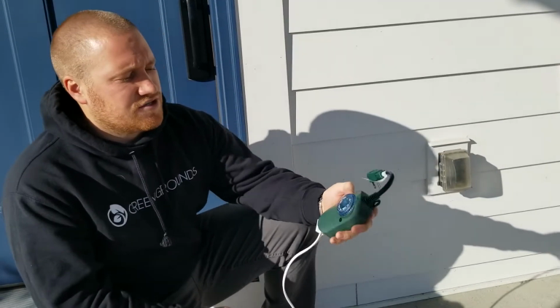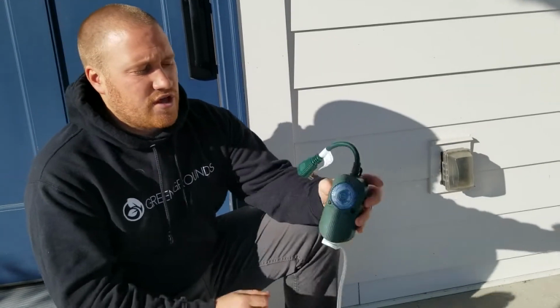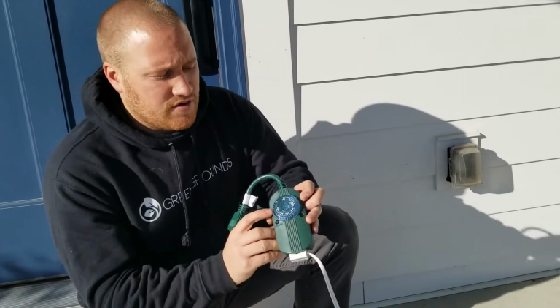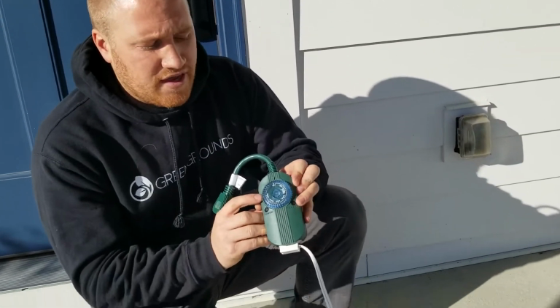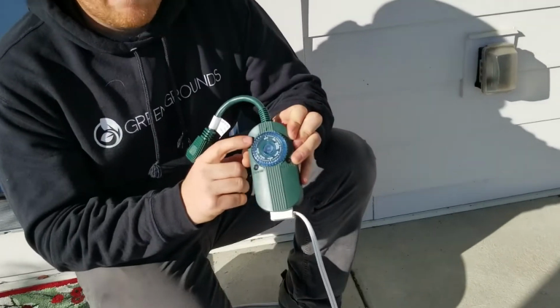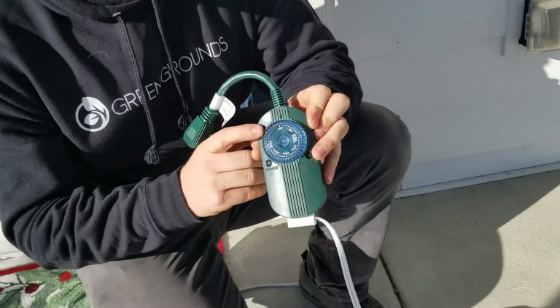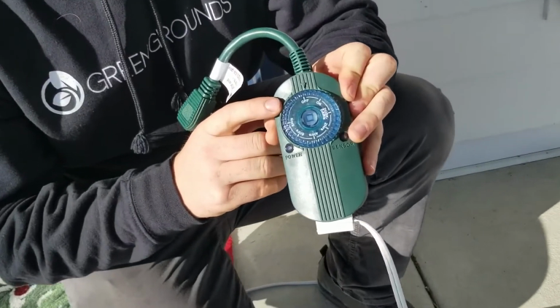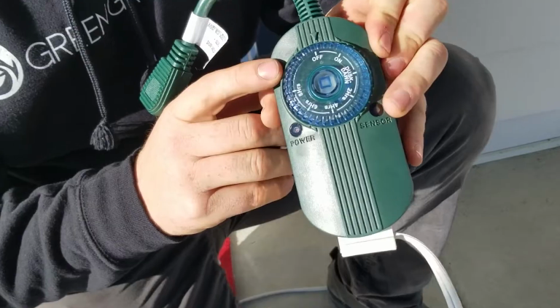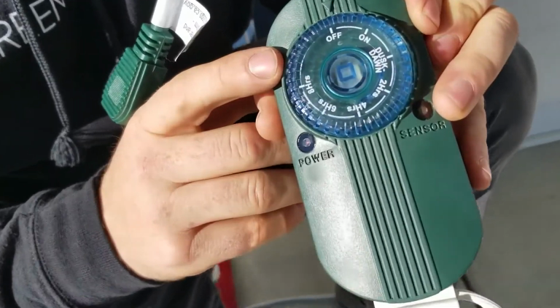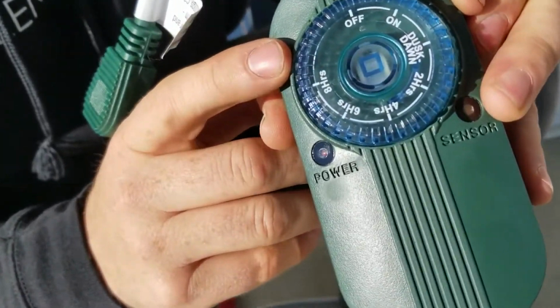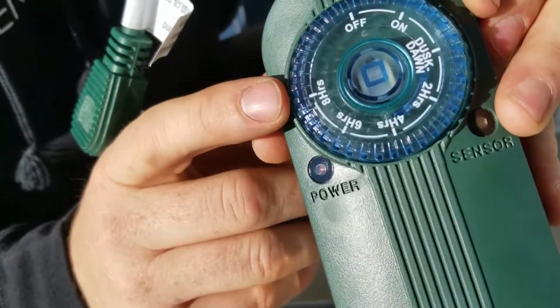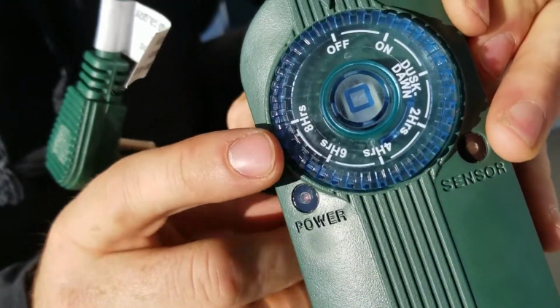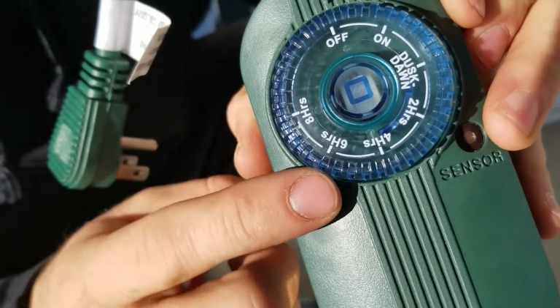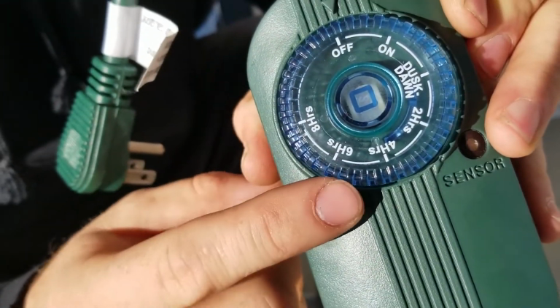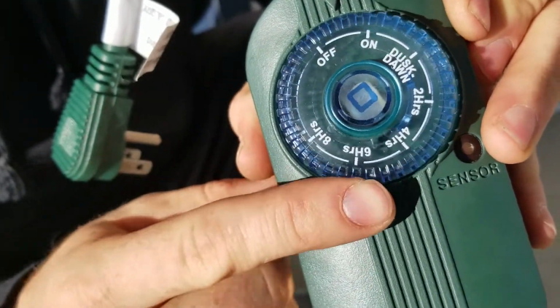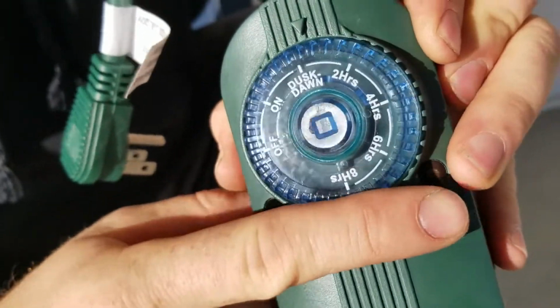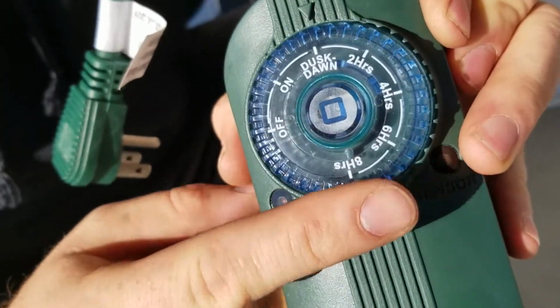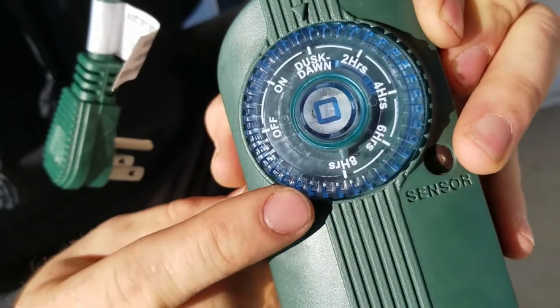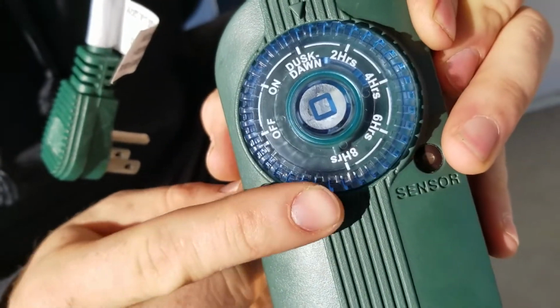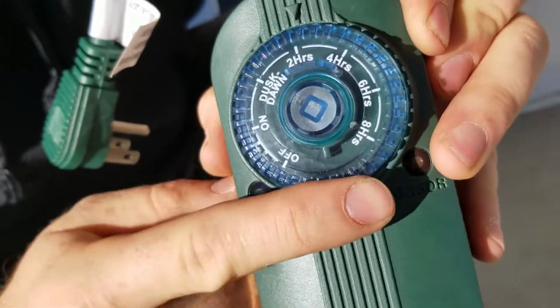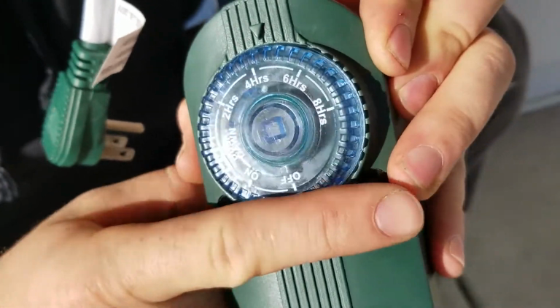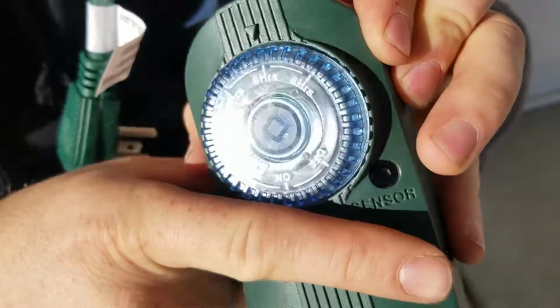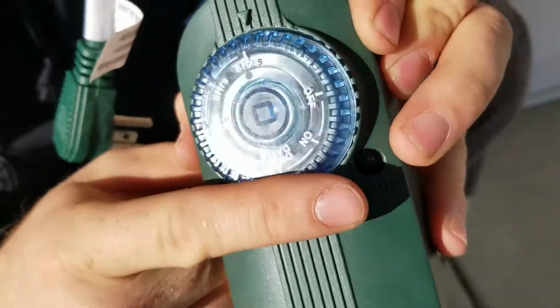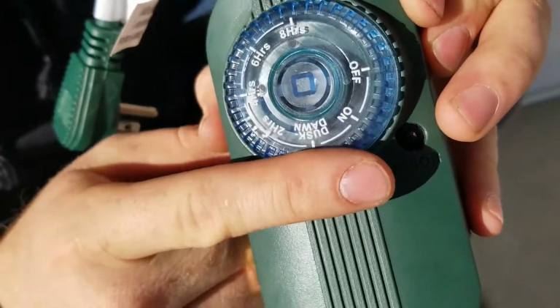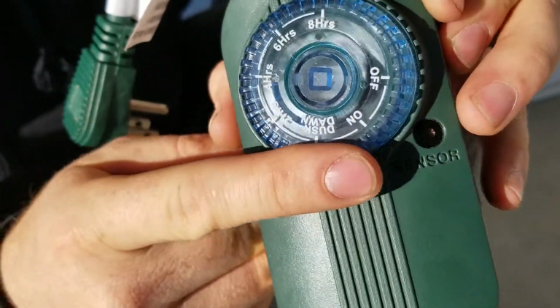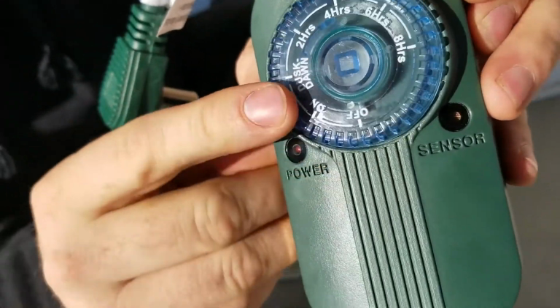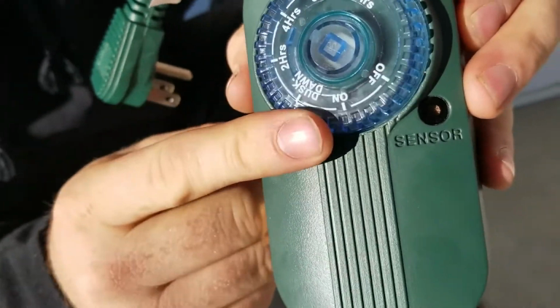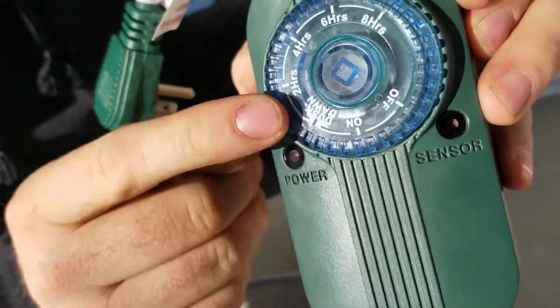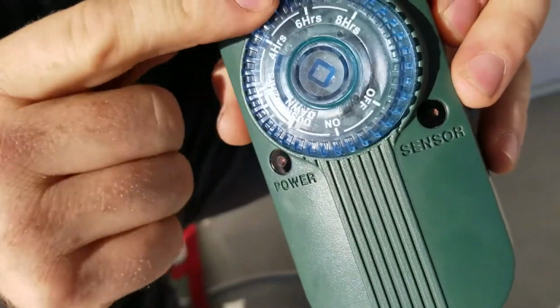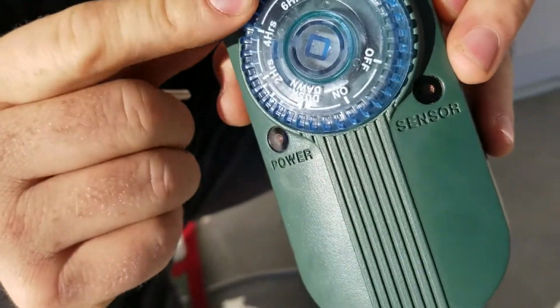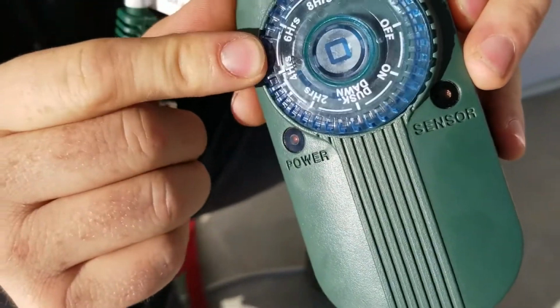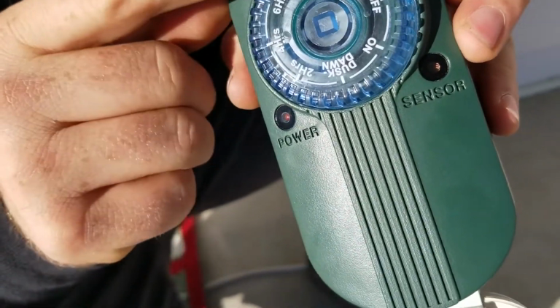If you look here, we have a few different settings. You have an on/off, and then you have a dusk and a dawn, and then you have two, four, six, and eight hours. We usually set it to either six or eight hours.